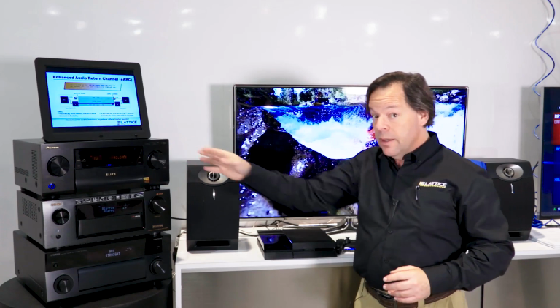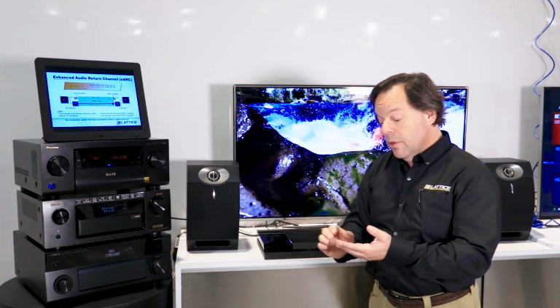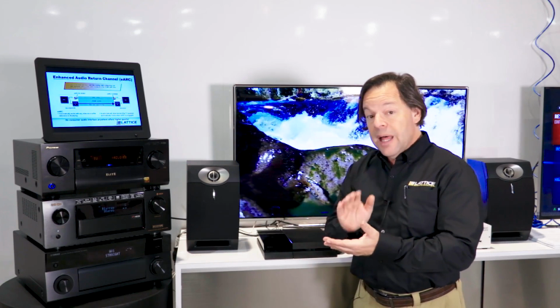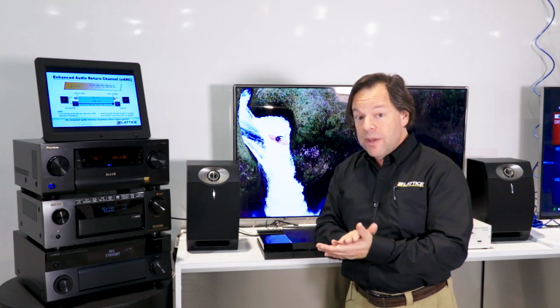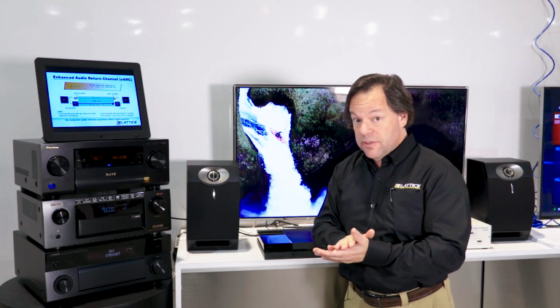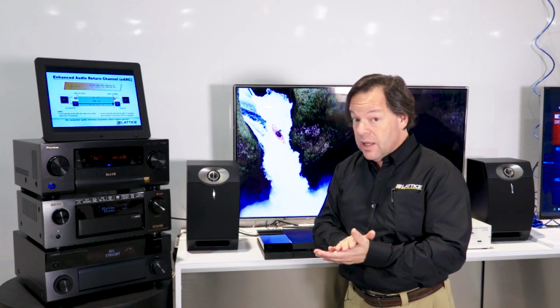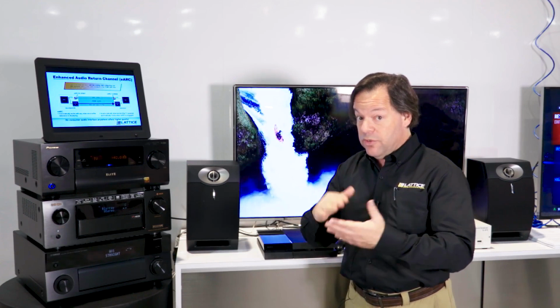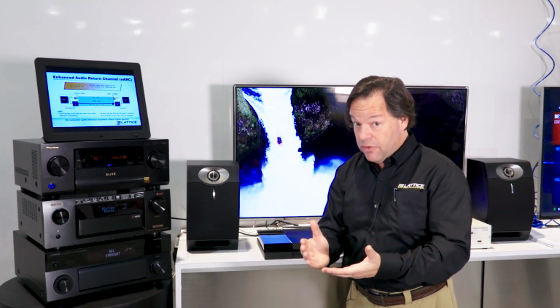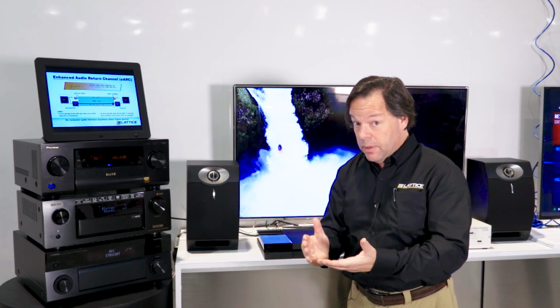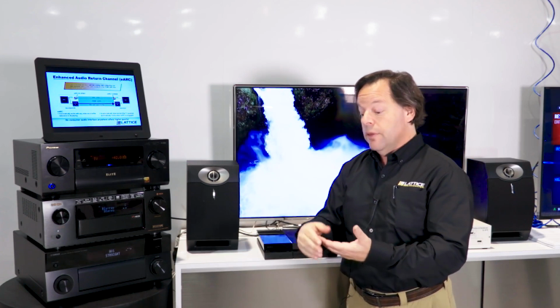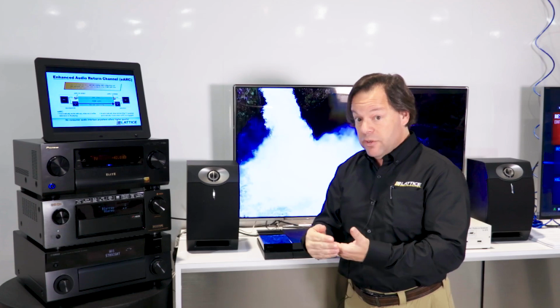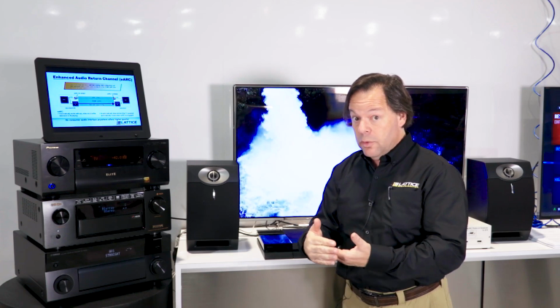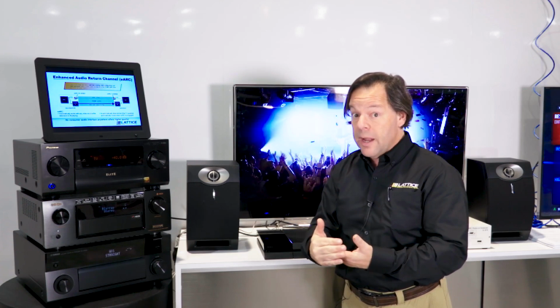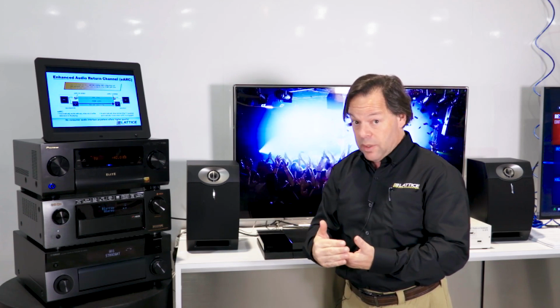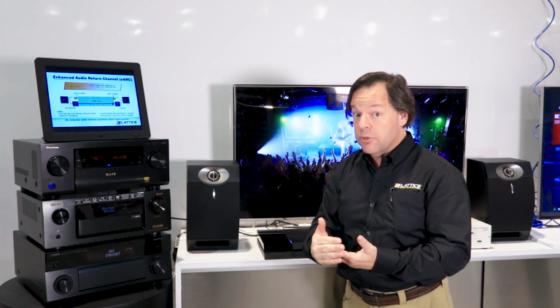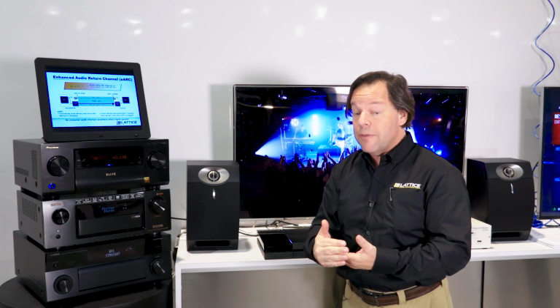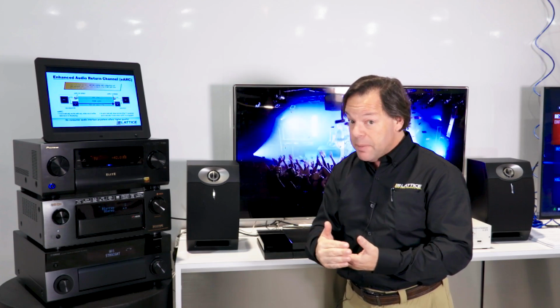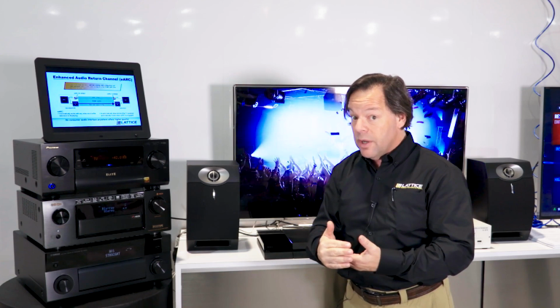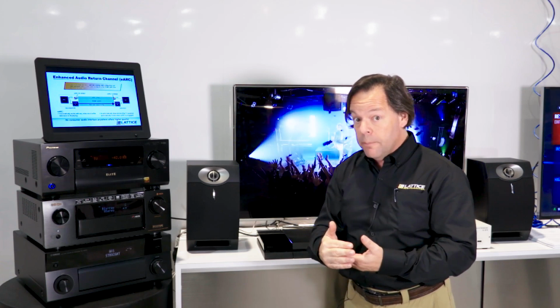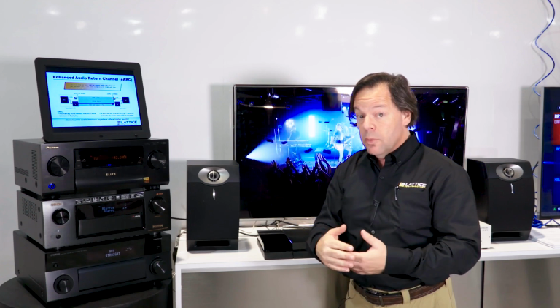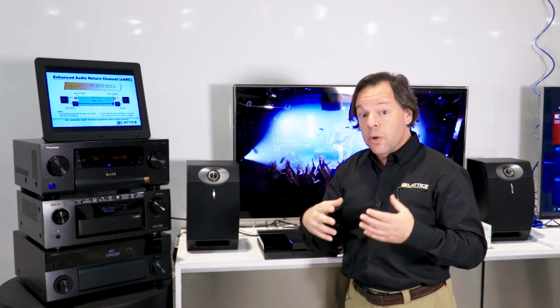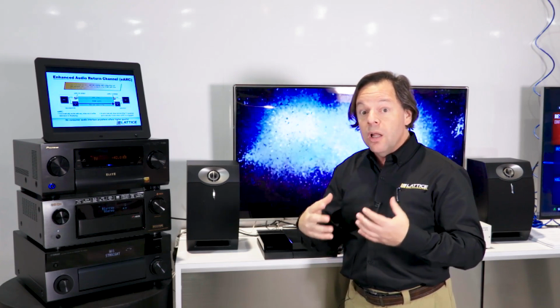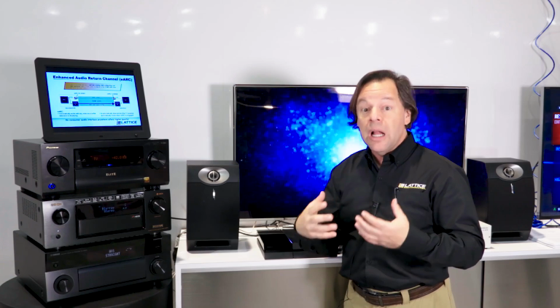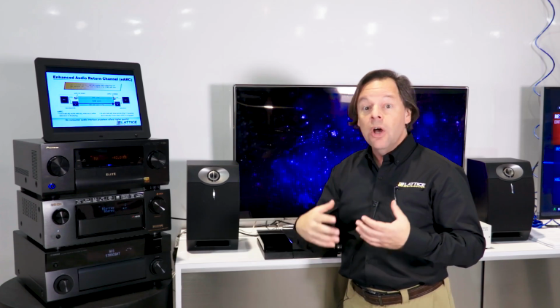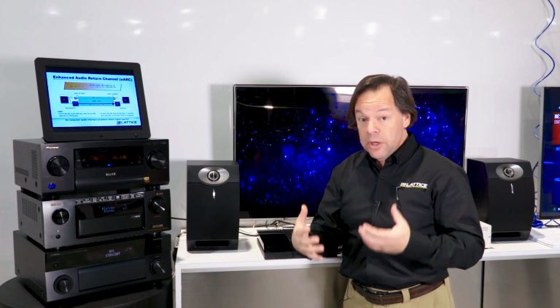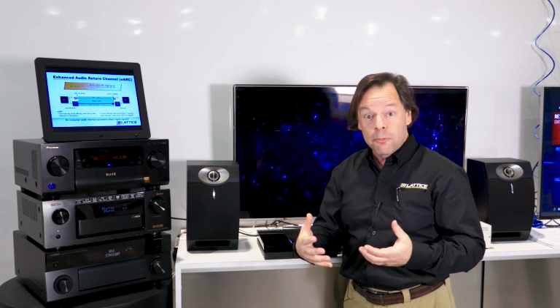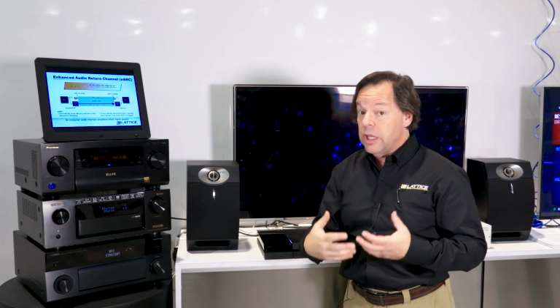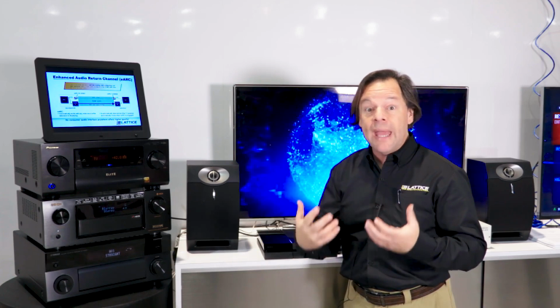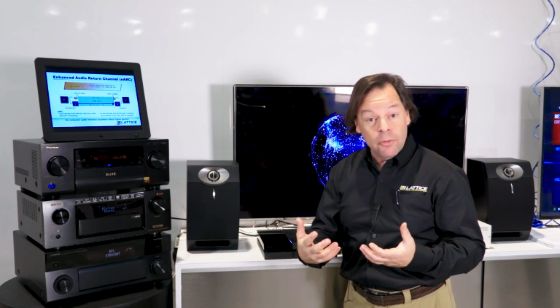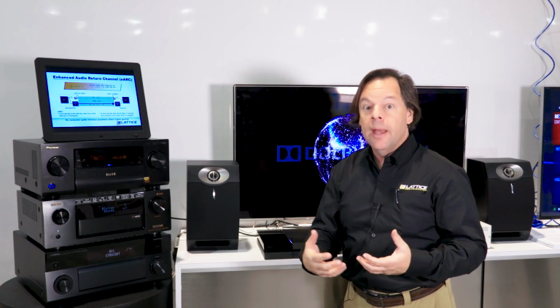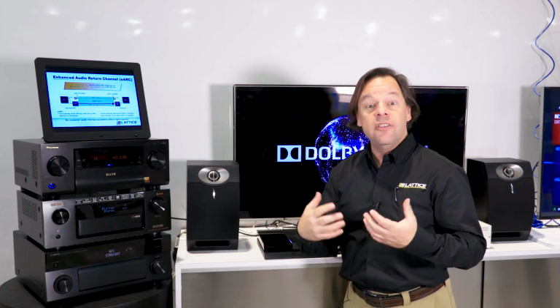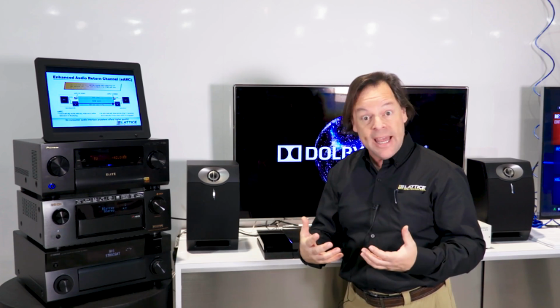Now, there are a lot of innovations in this technology which seems very simple. The innovations include much higher bandwidth, up to 37 megabits of audio, which can support all of the Hollywood home theater audio formats like Dolby Atmos and DTS-X.